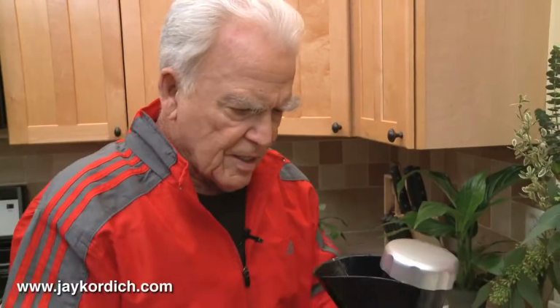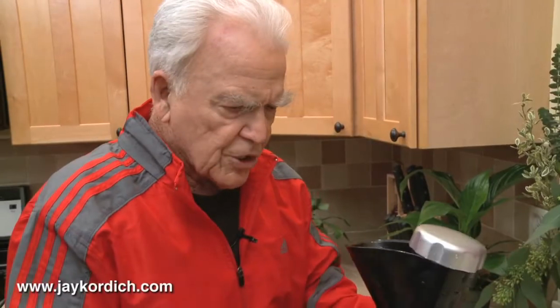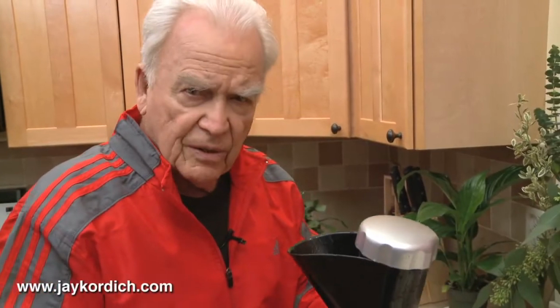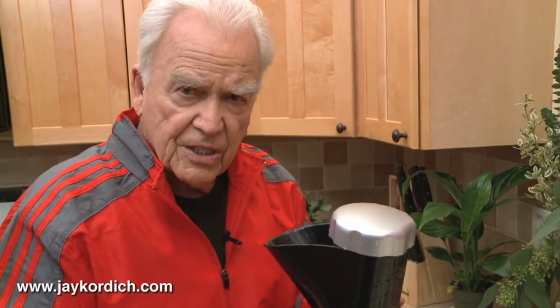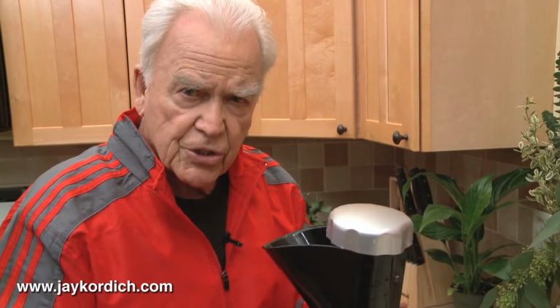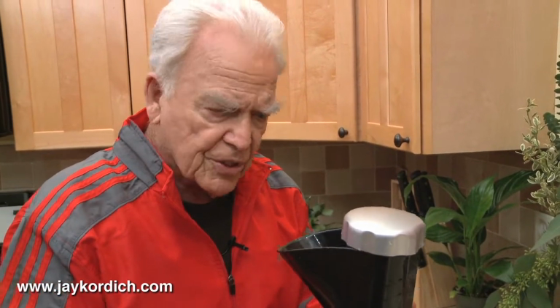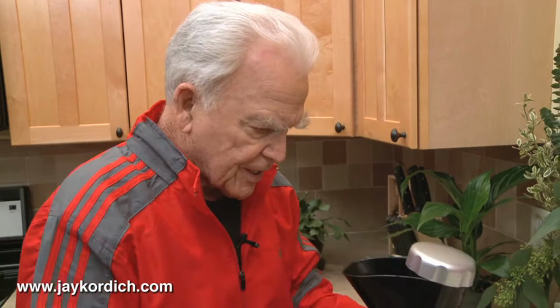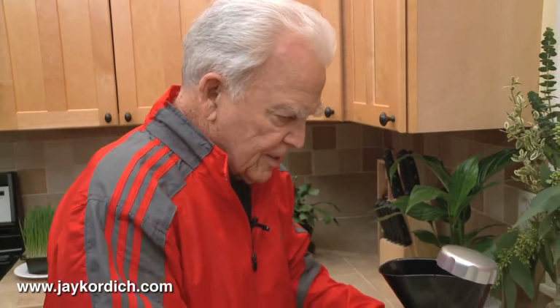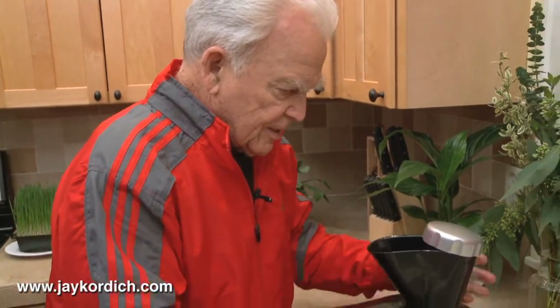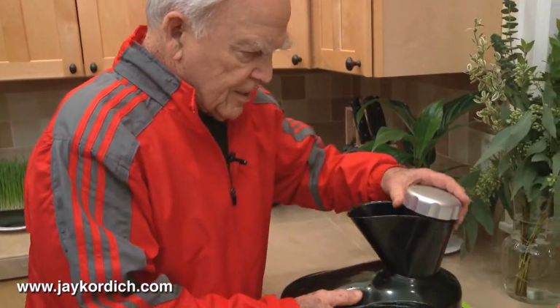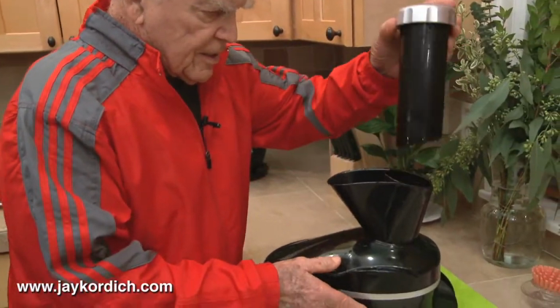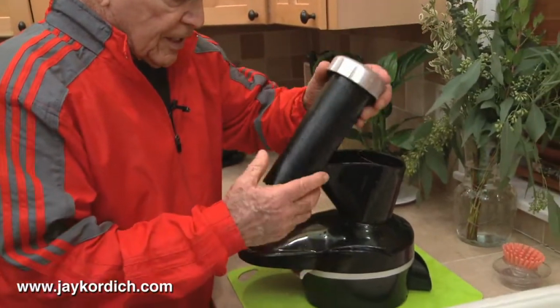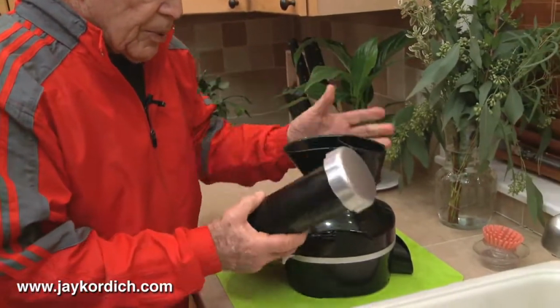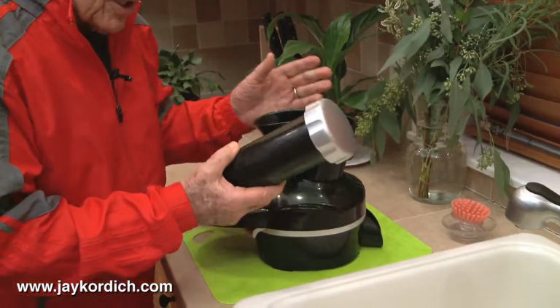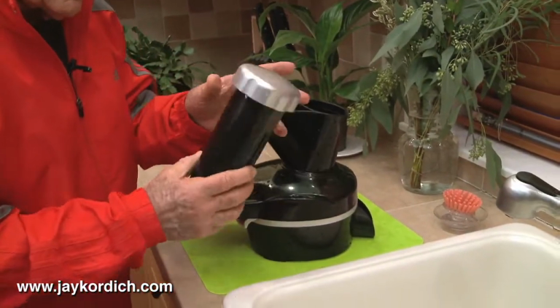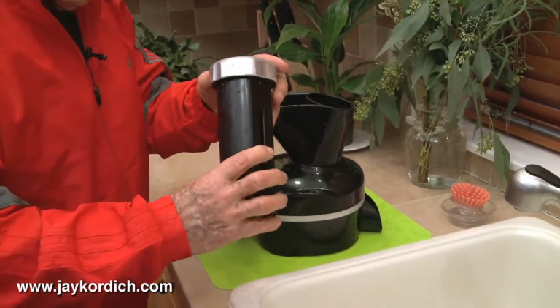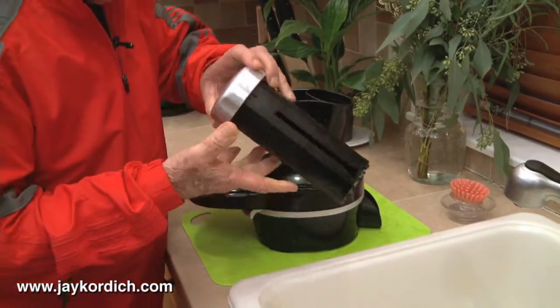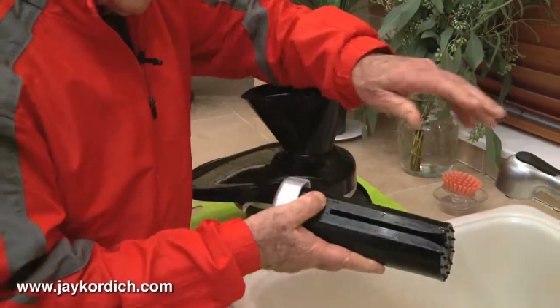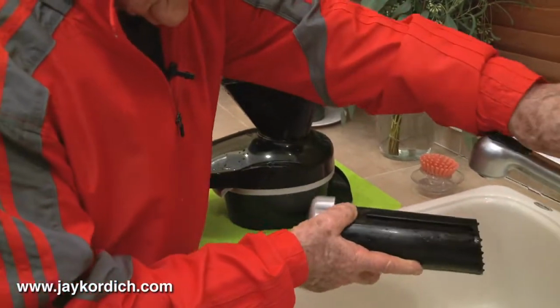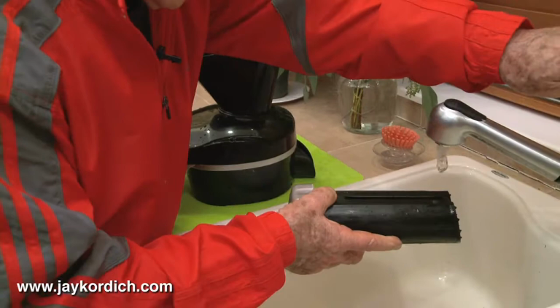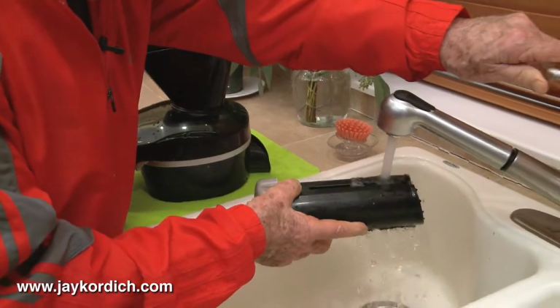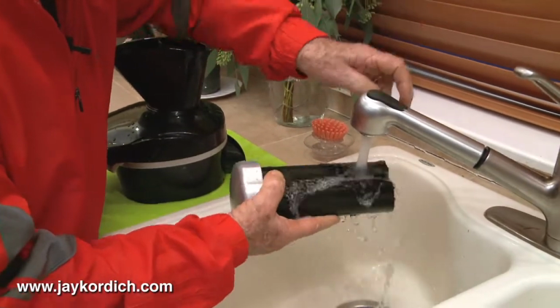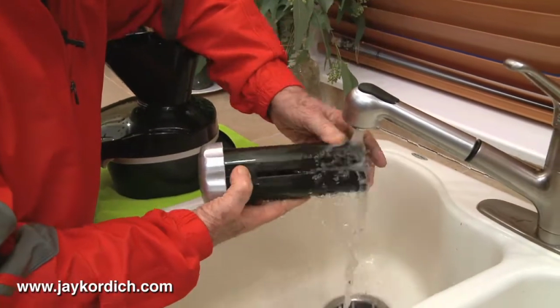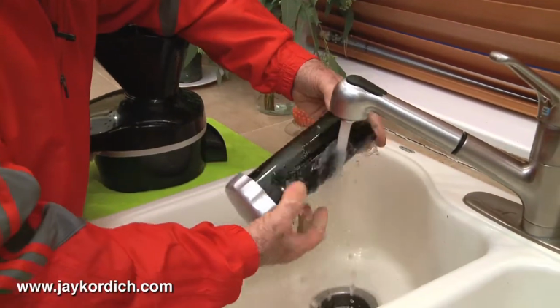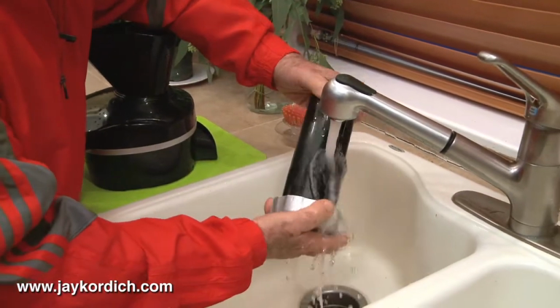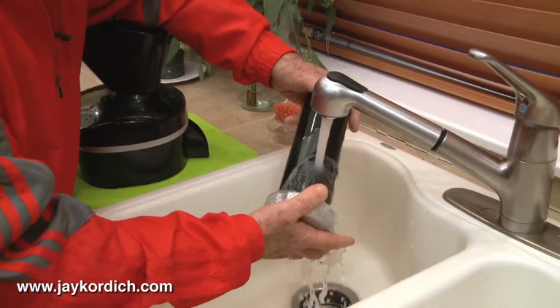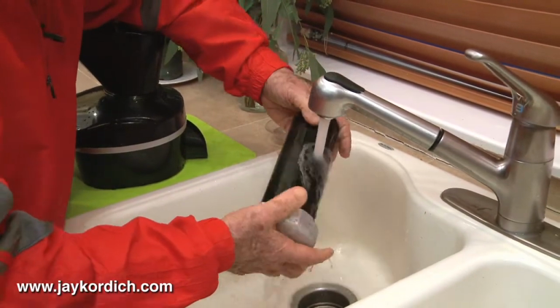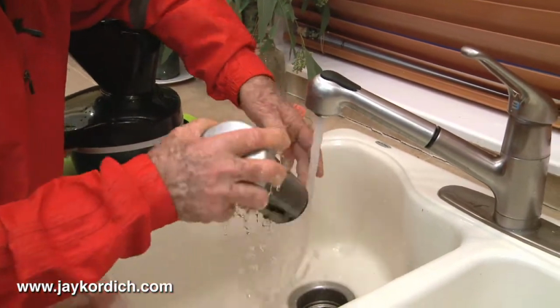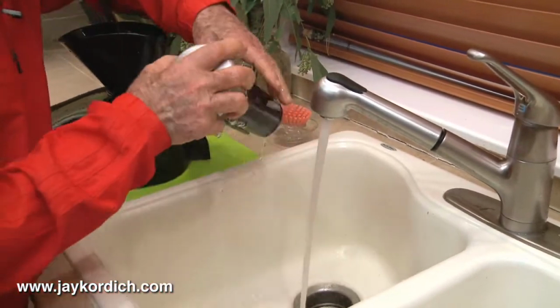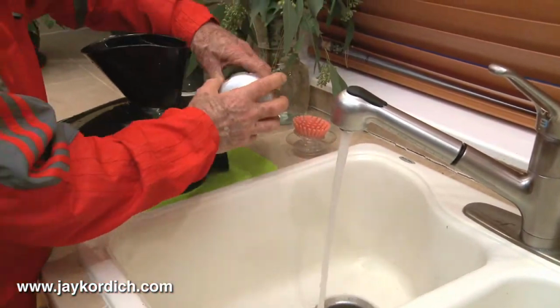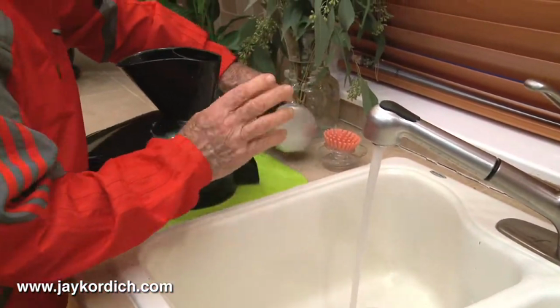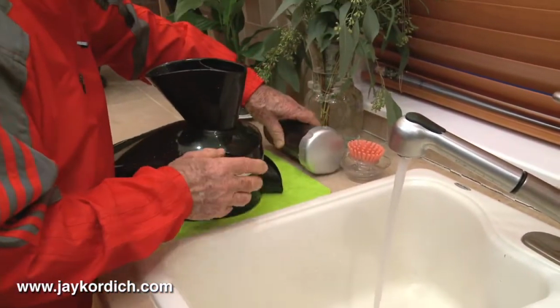I'm going to show you how easy this juicer is to clean. Take all the parts off. This rinses under a faucet. Whatever little specks might be on here, you just let it drain down the disposal. Let it all go.